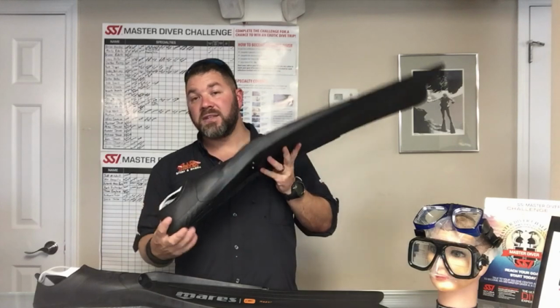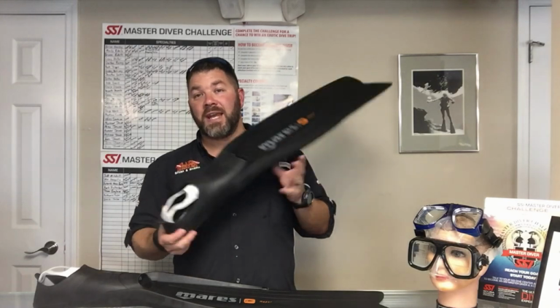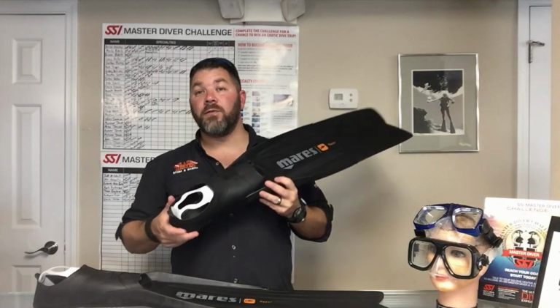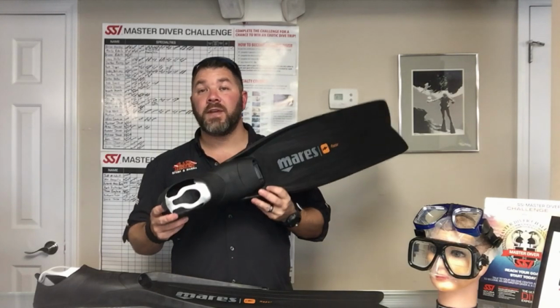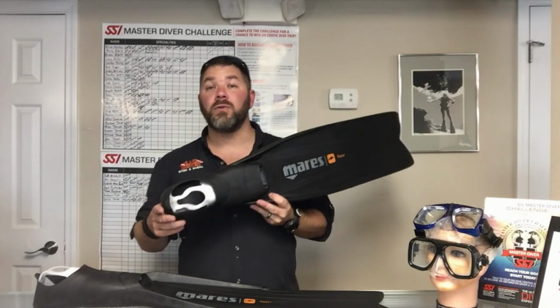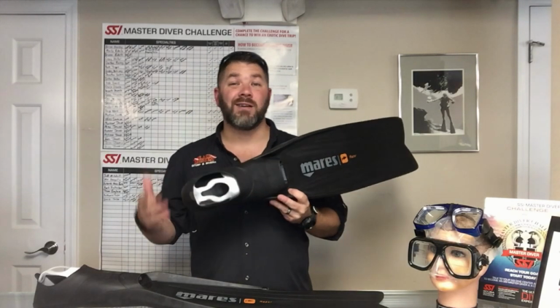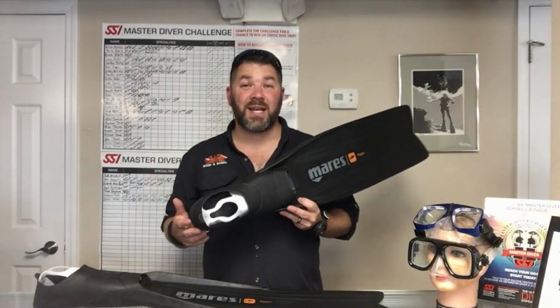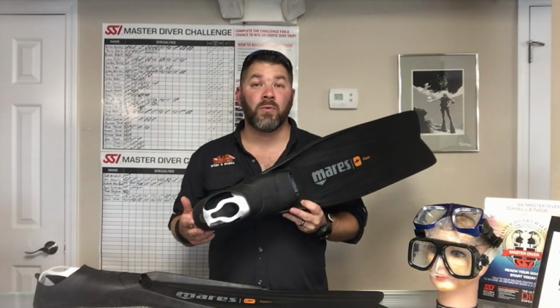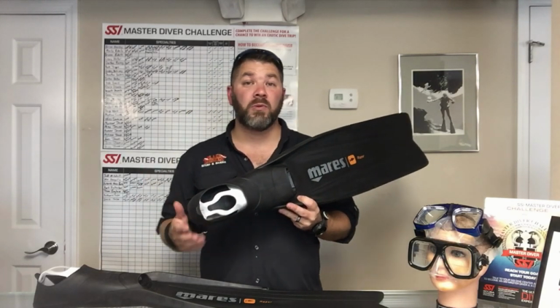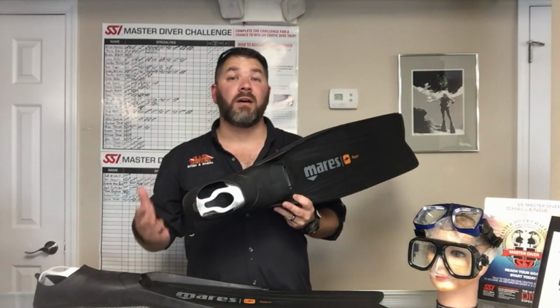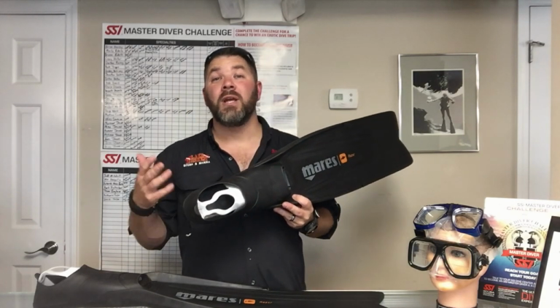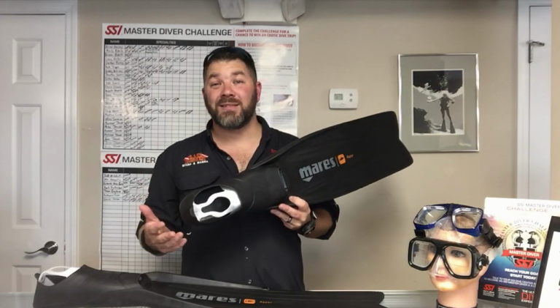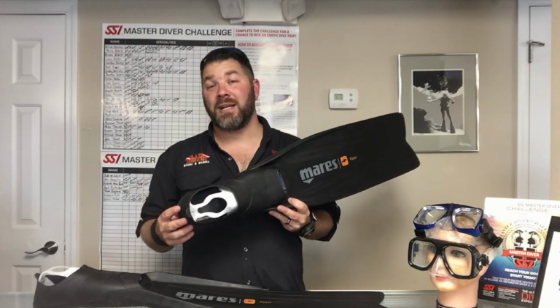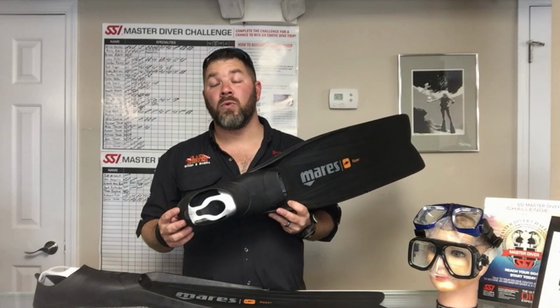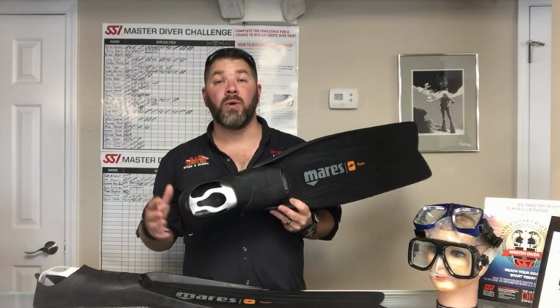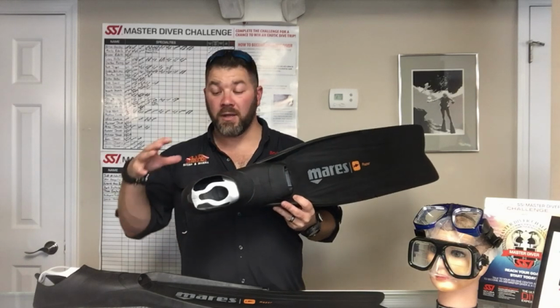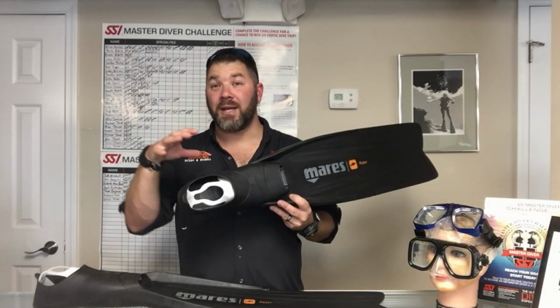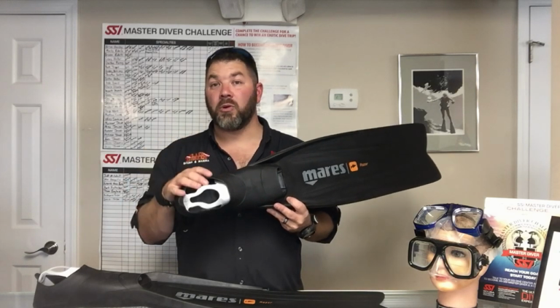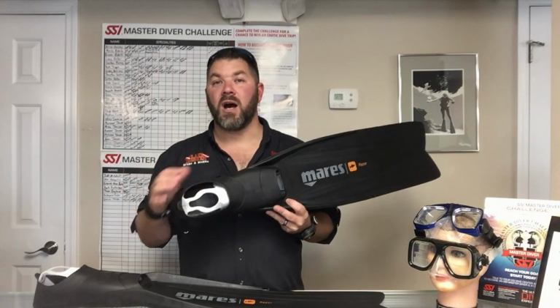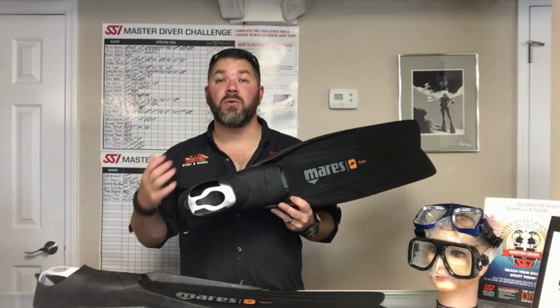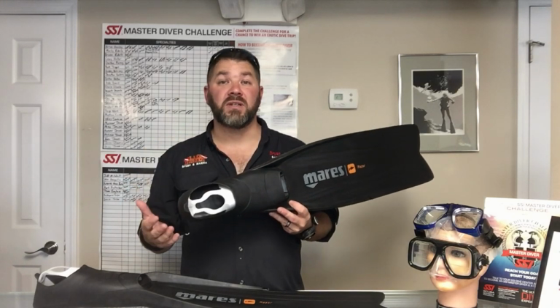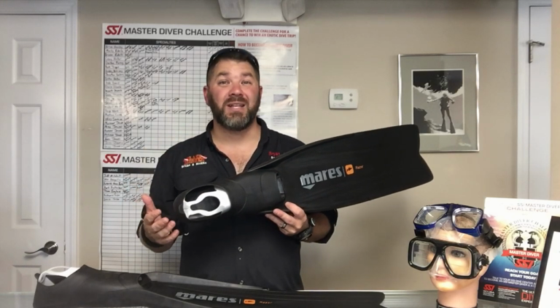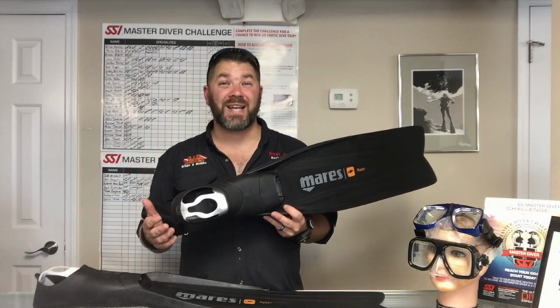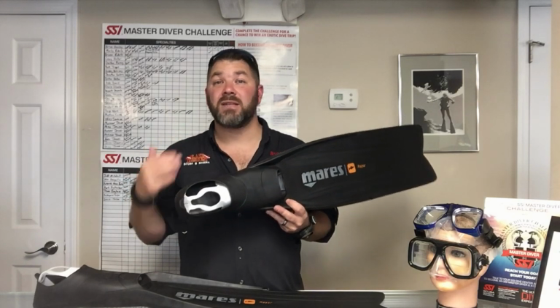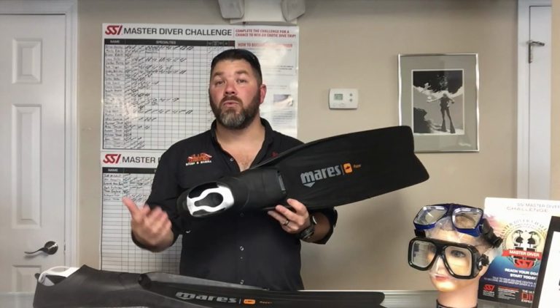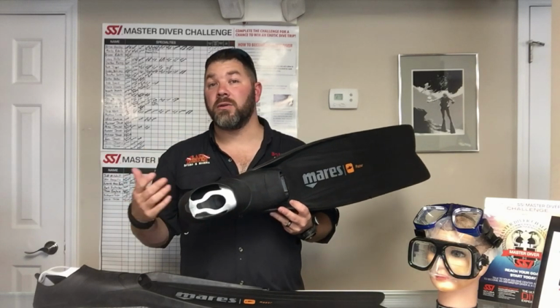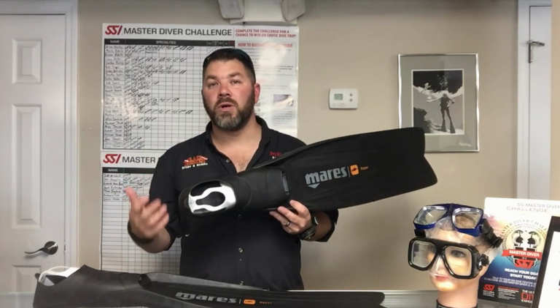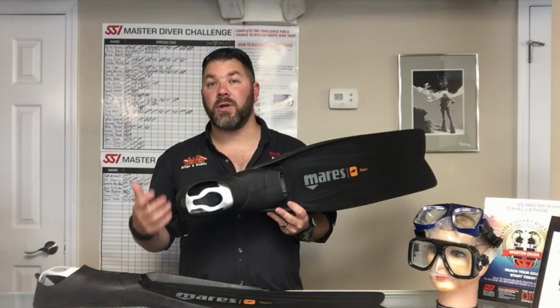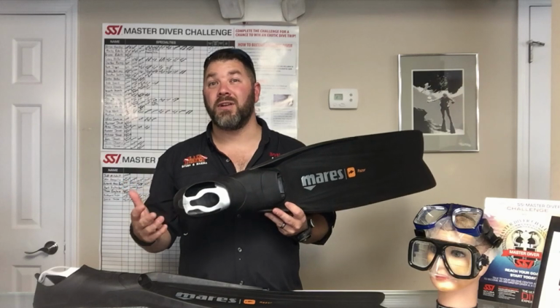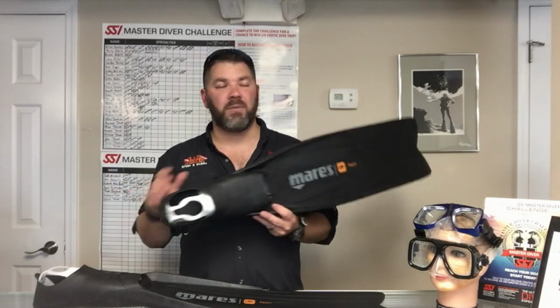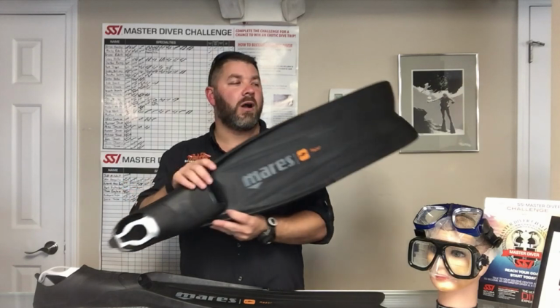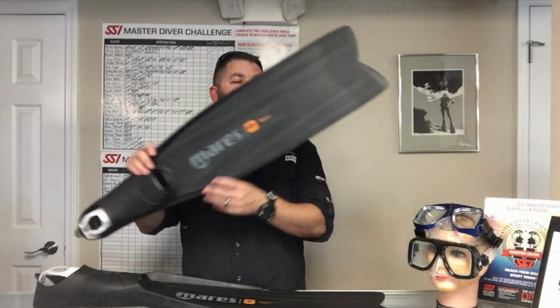This is a full foot fin, so it's not designed to be worn with boots. However, it is designed to be worn with neoprene socks, and it does come in different sizes — you can wear either a 1, a 3, or even a 5 mil sock with it.